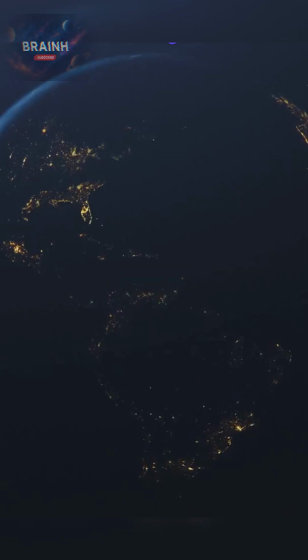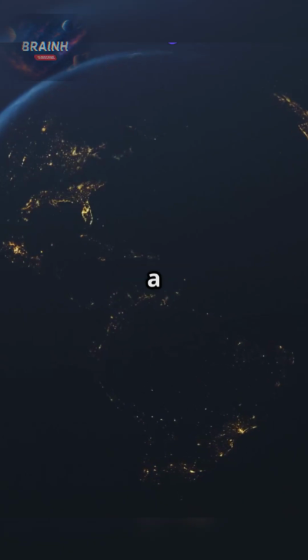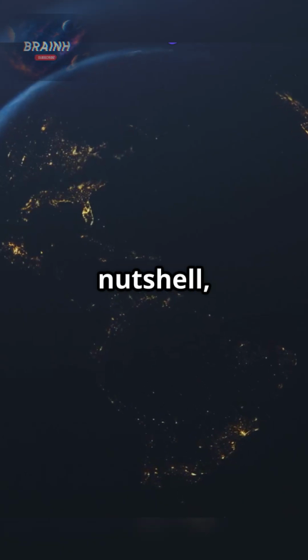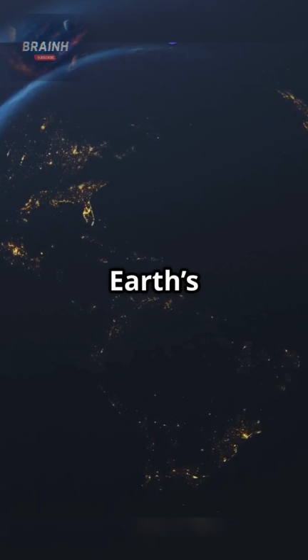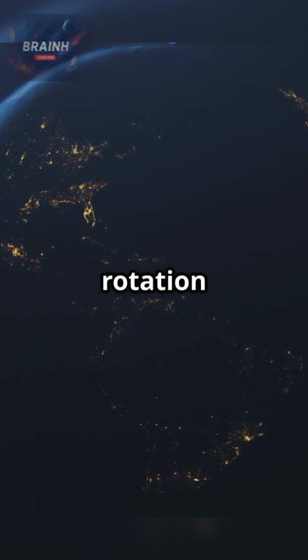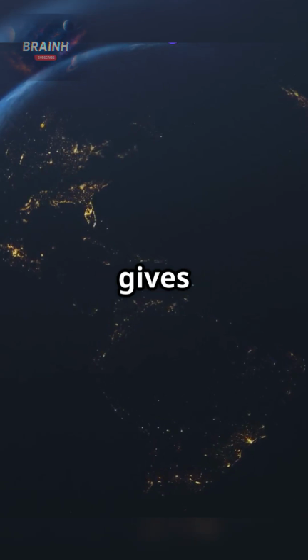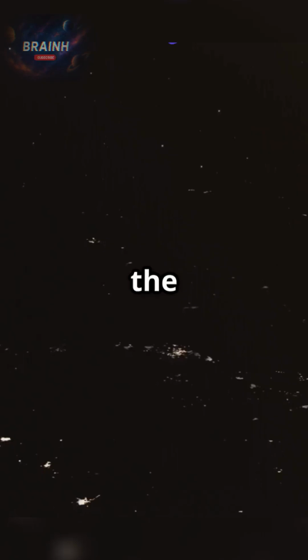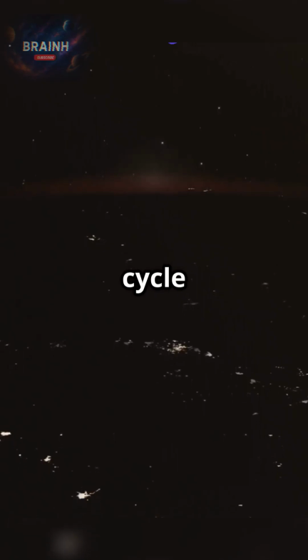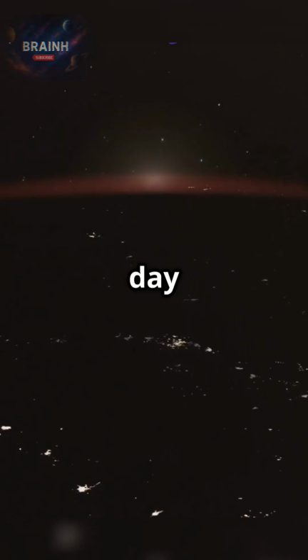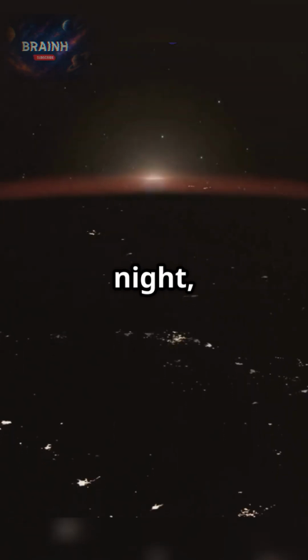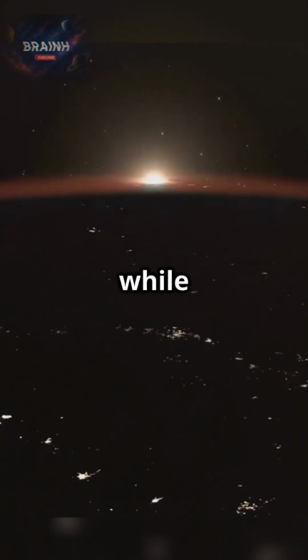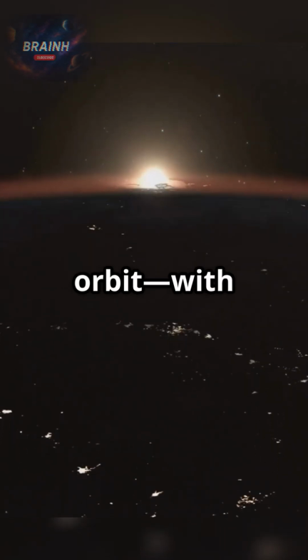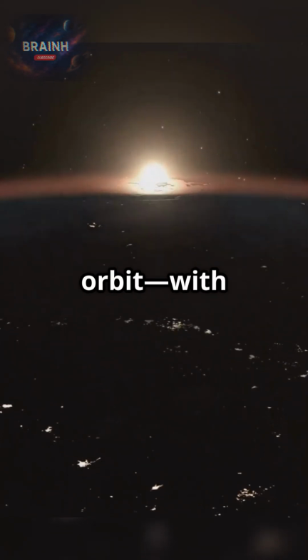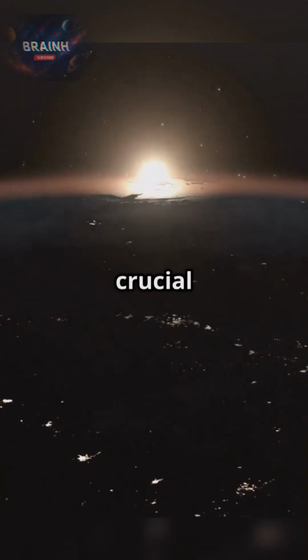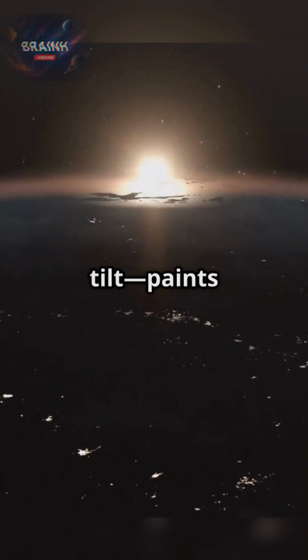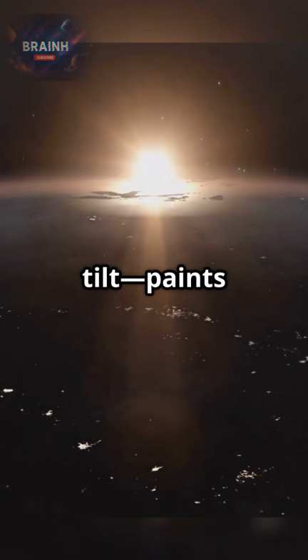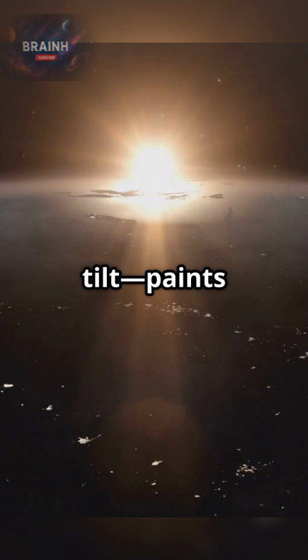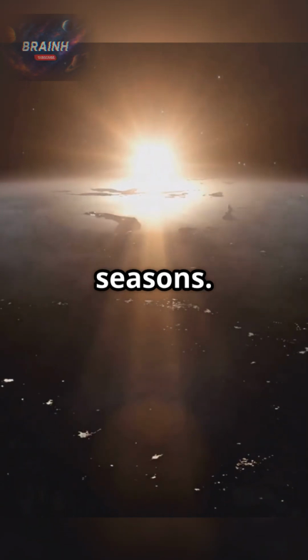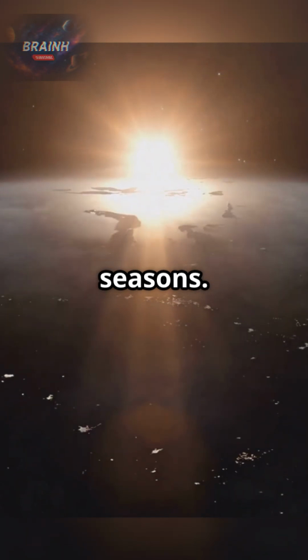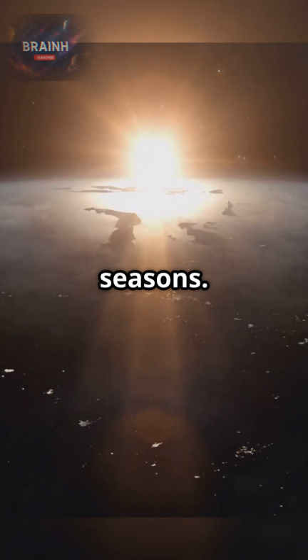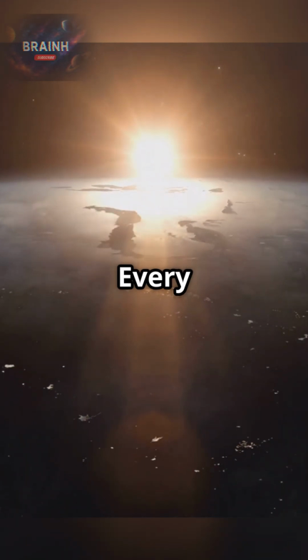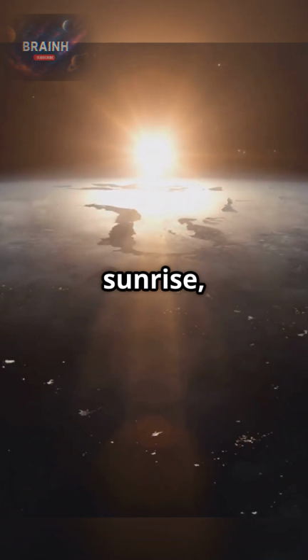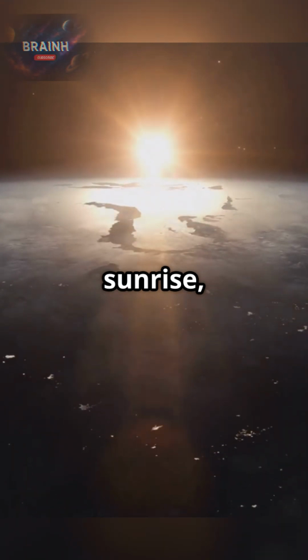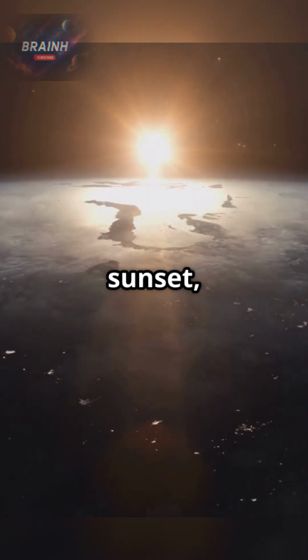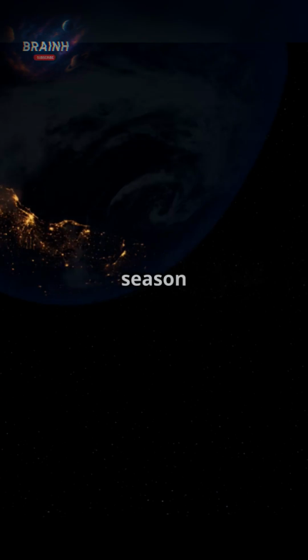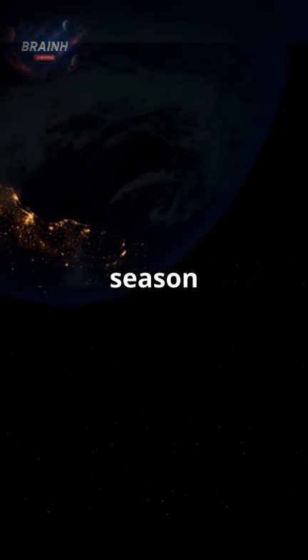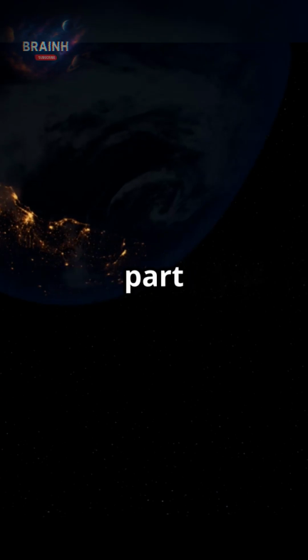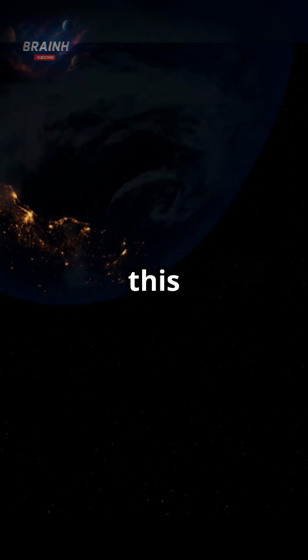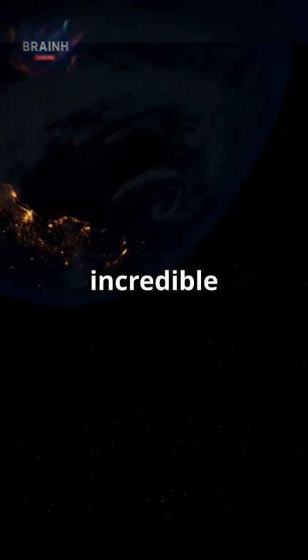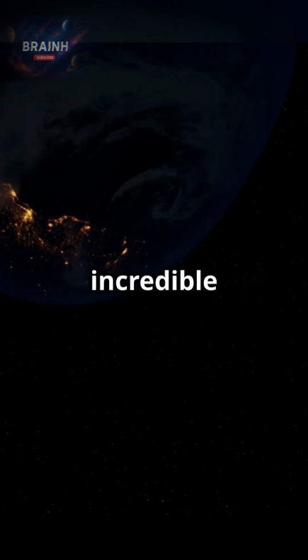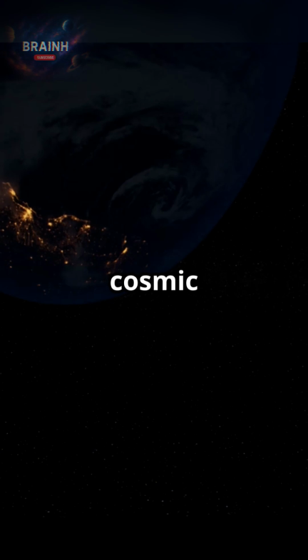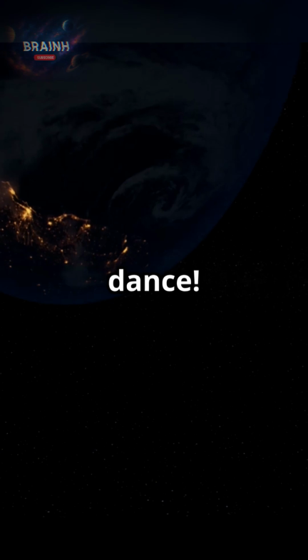In a nutshell, Earth's rotation gives us the cycle of day and night, while its orbit — with that crucial tilt — paints our seasons. Every sunrise, sunset, and season is part of this incredible cosmic dance.